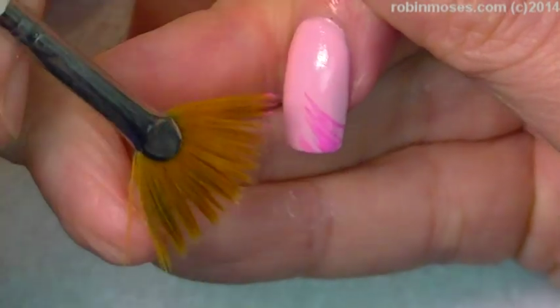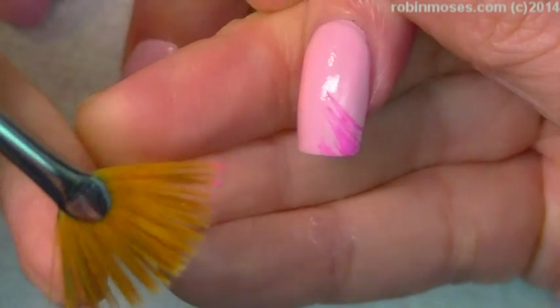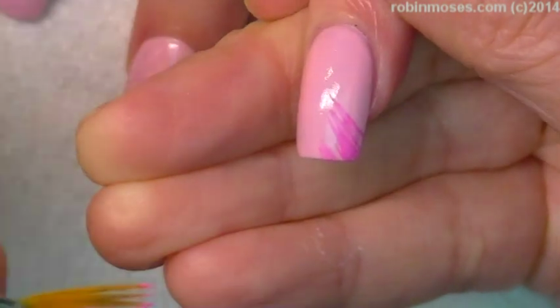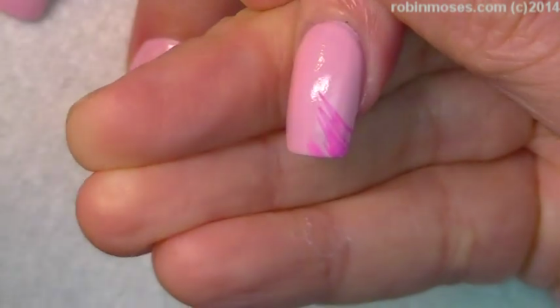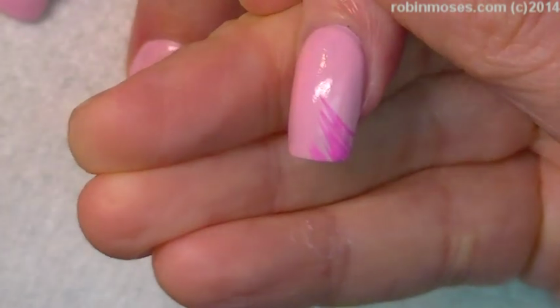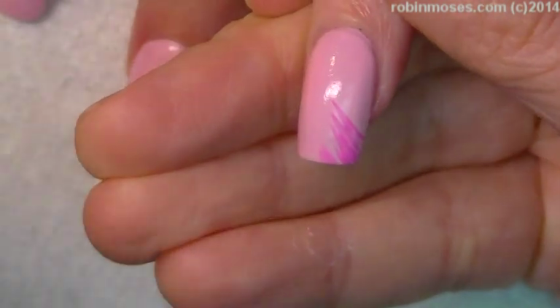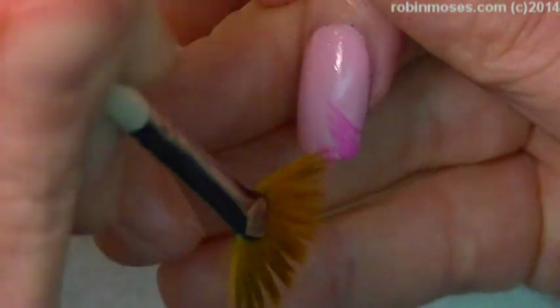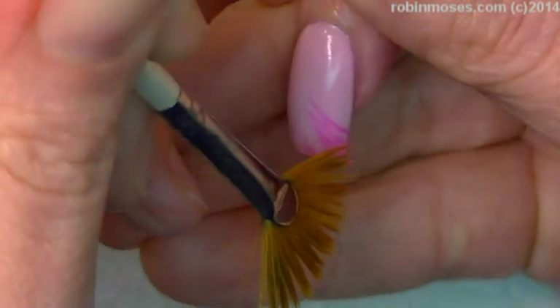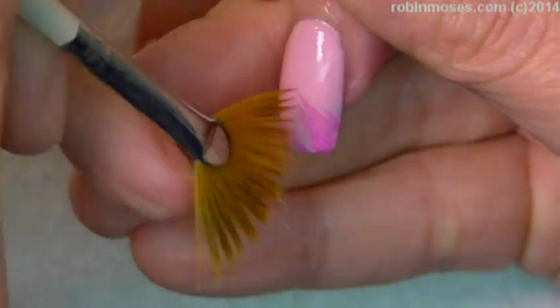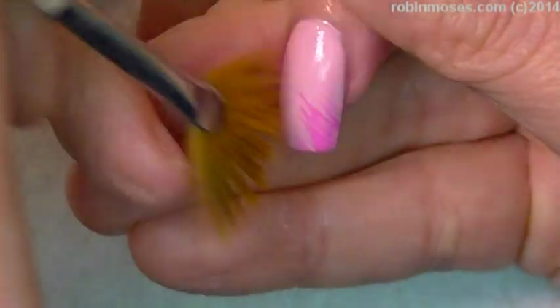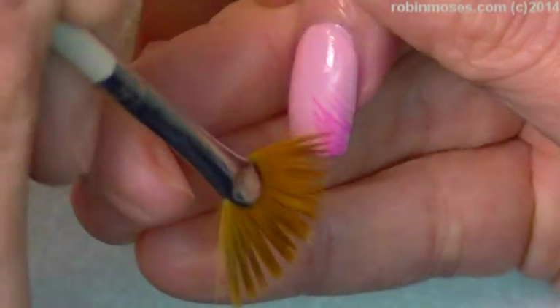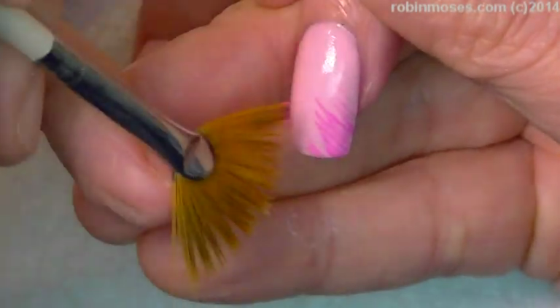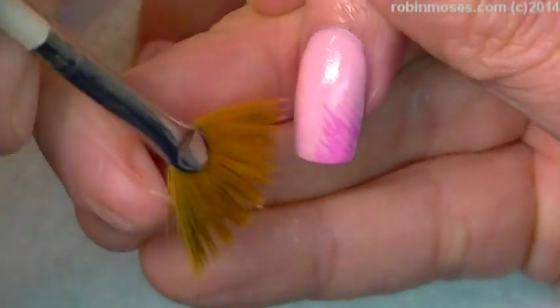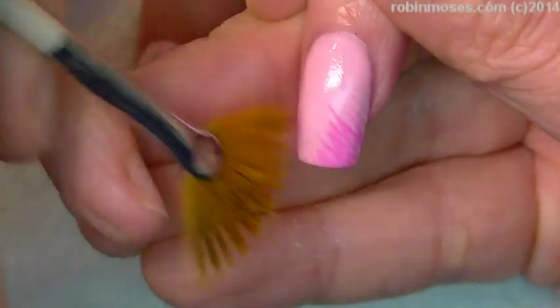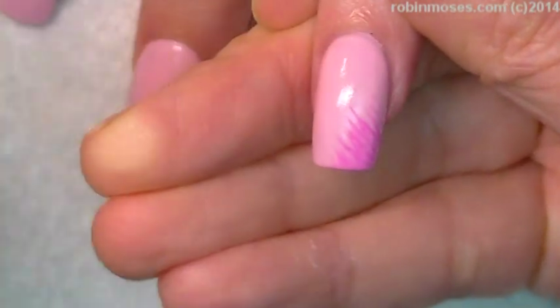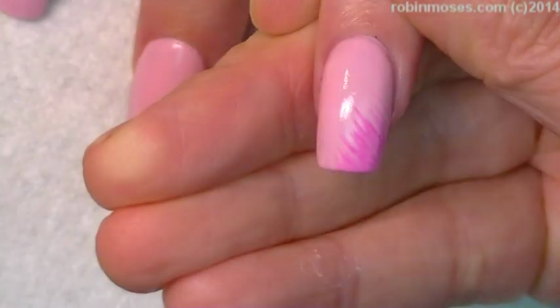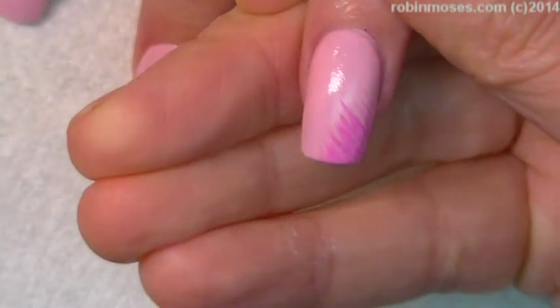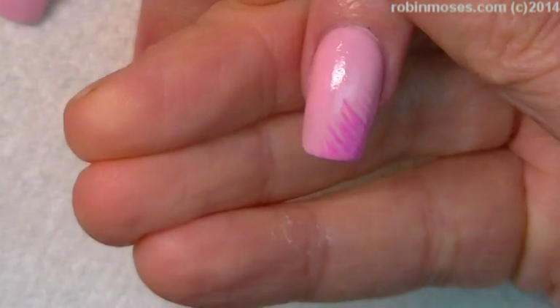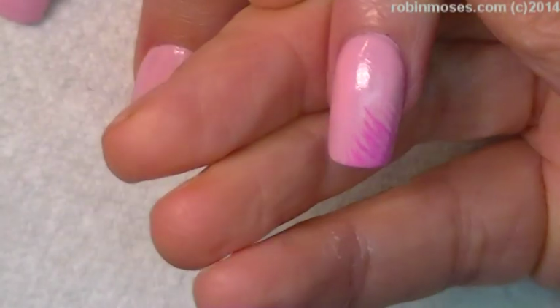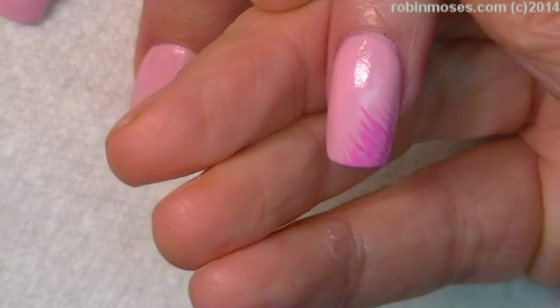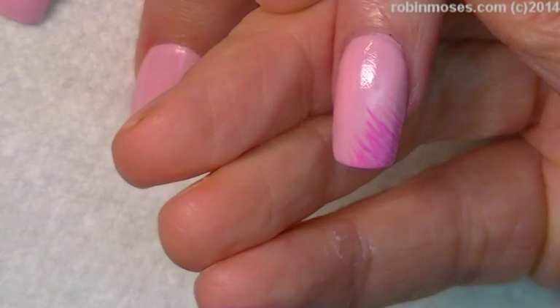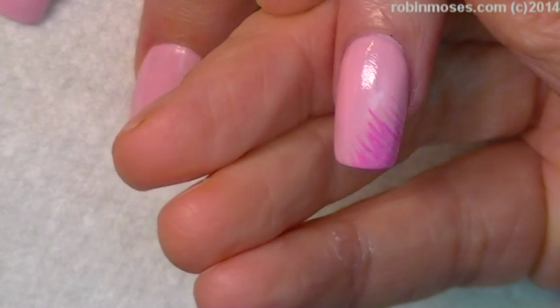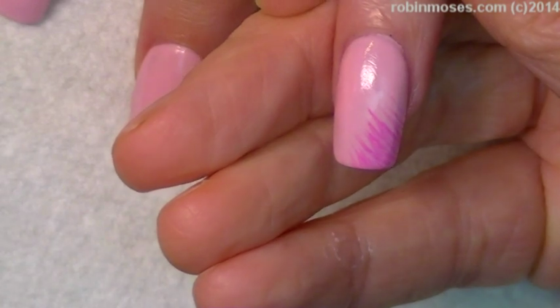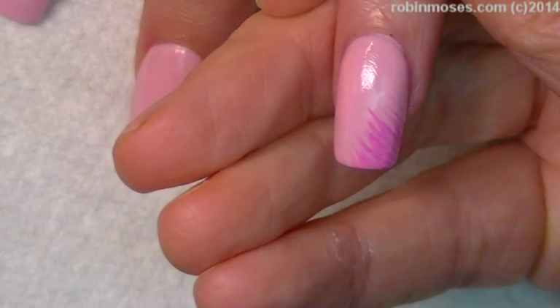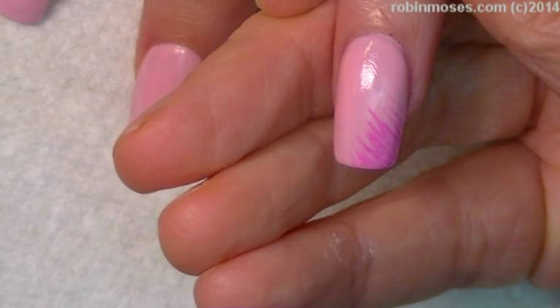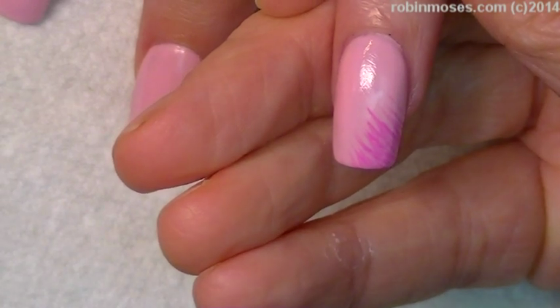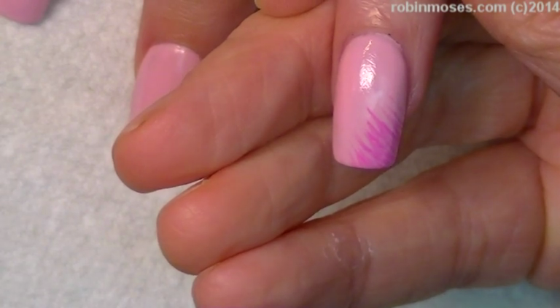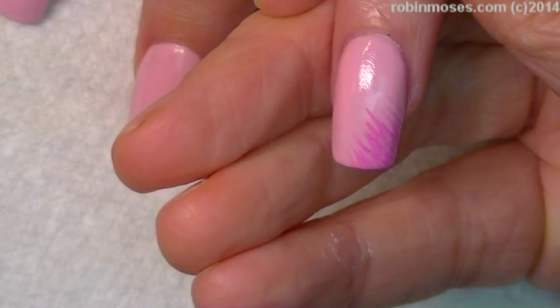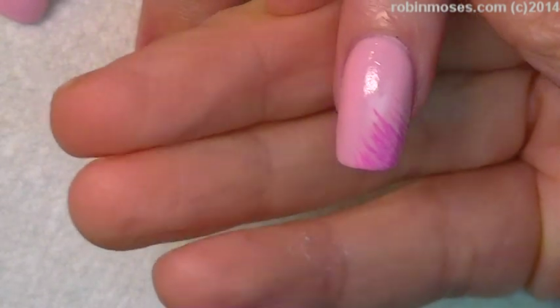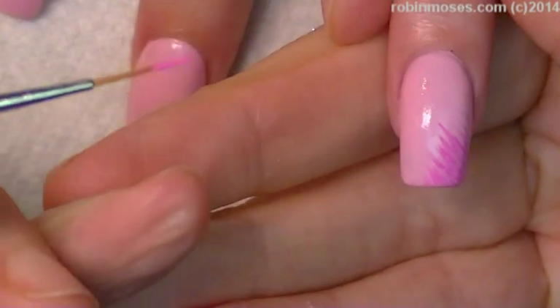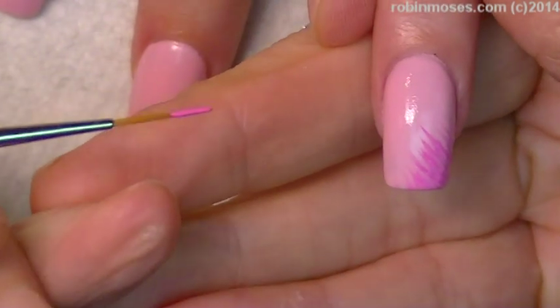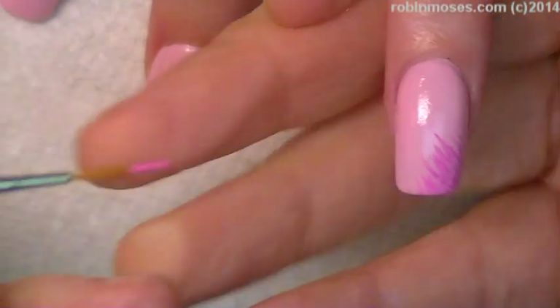See how that looks like hair with little effort? That's what we want, but if you don't have the fan brush, use your liner. I'll do both and show you the difference.